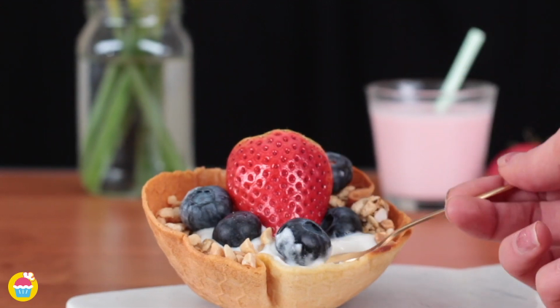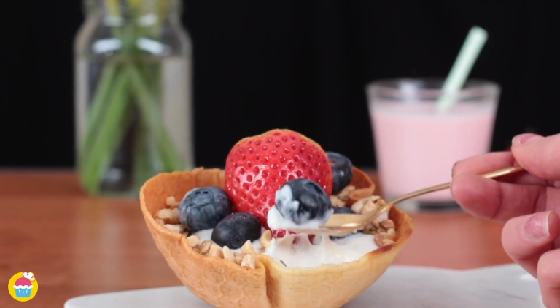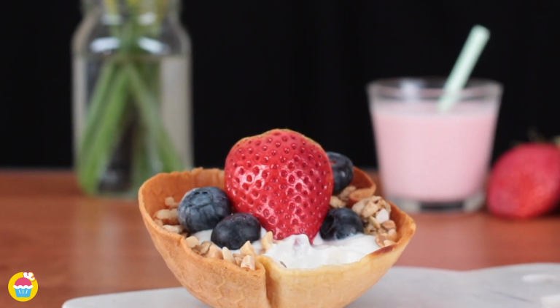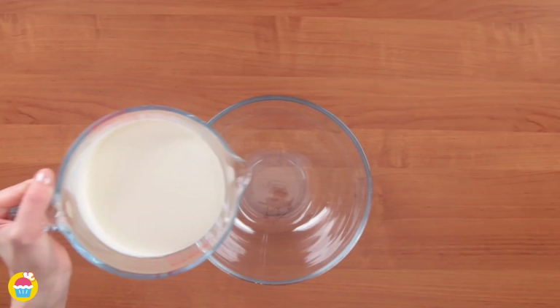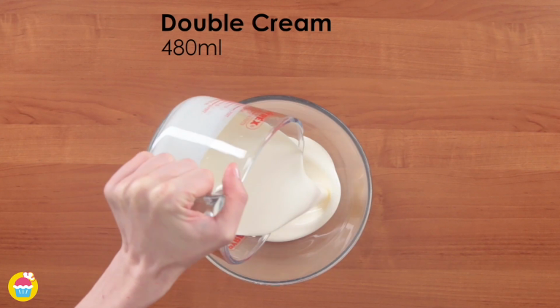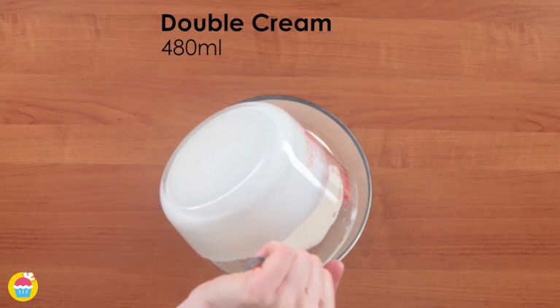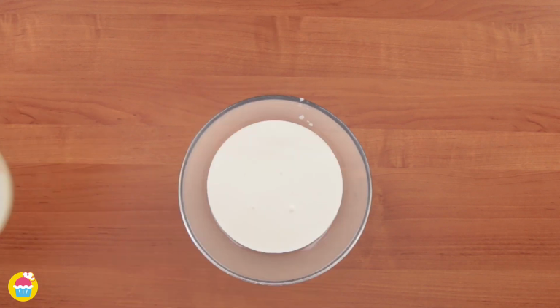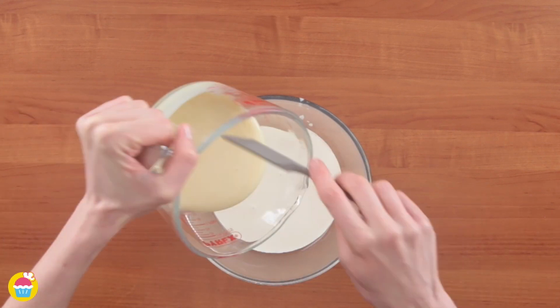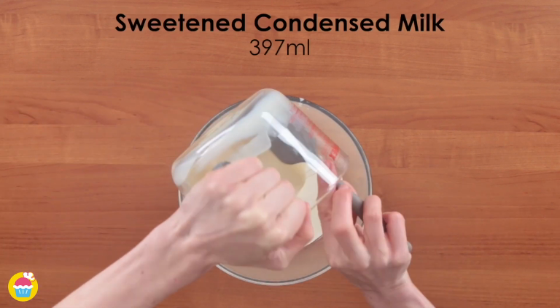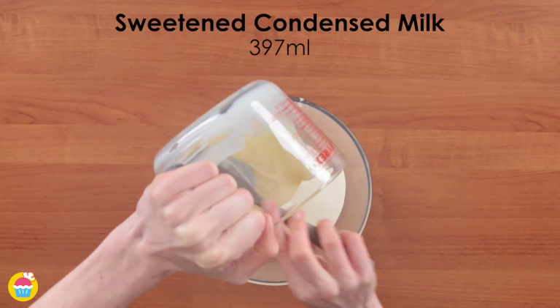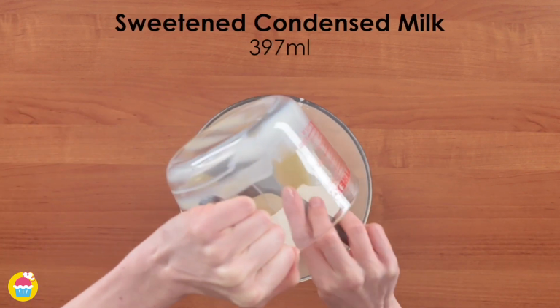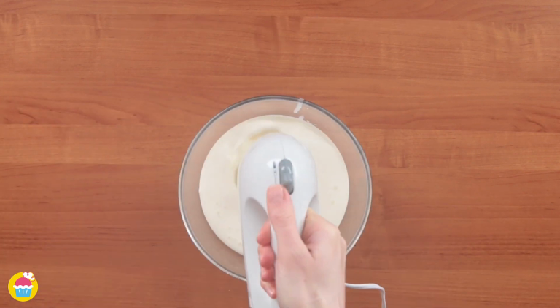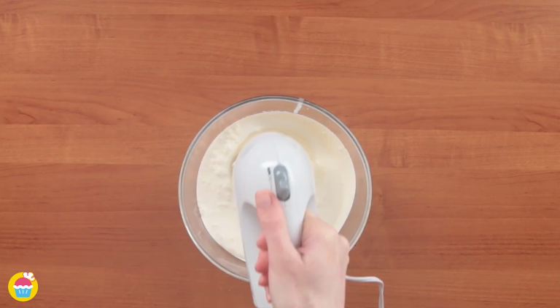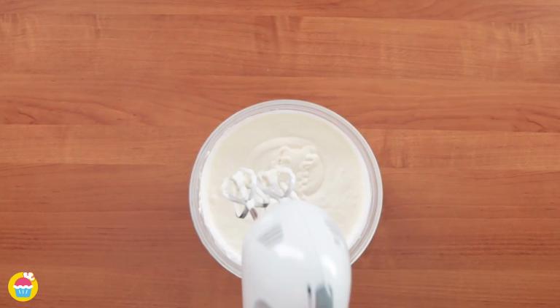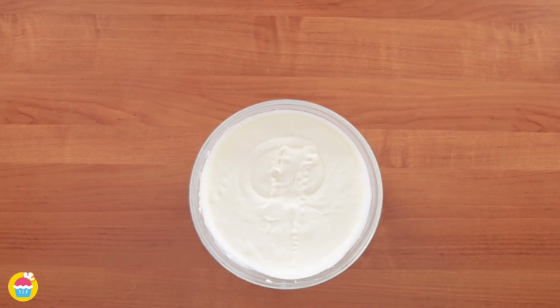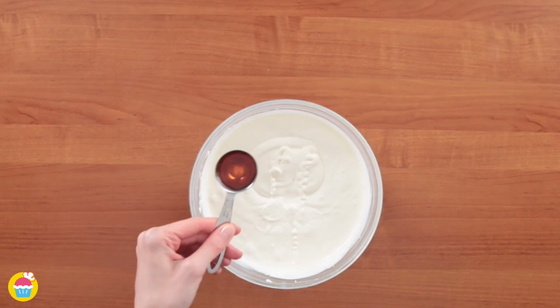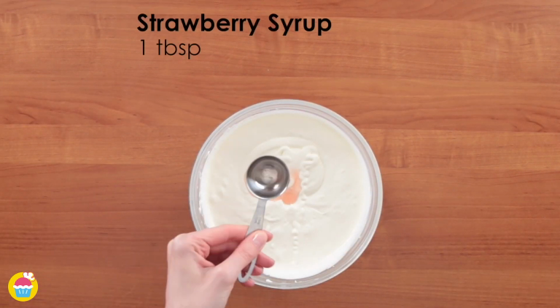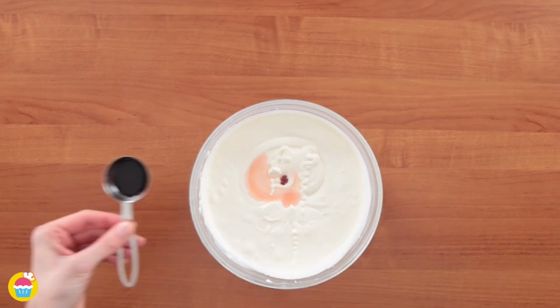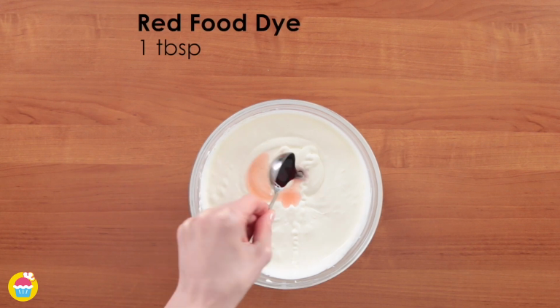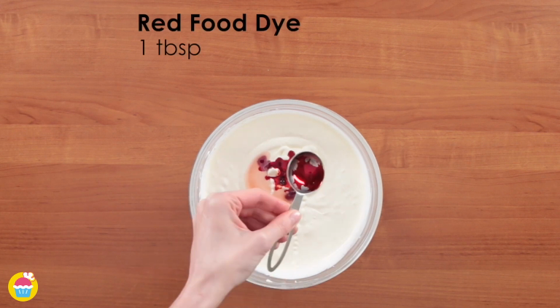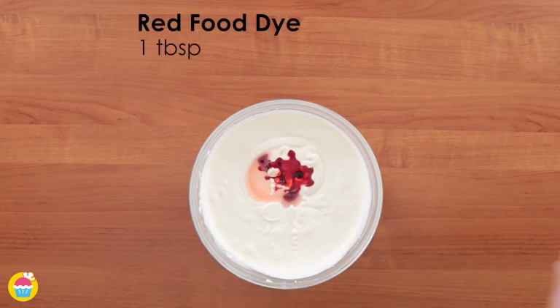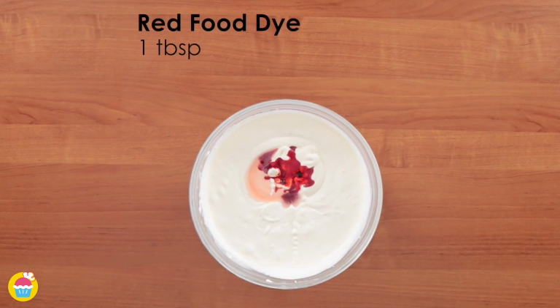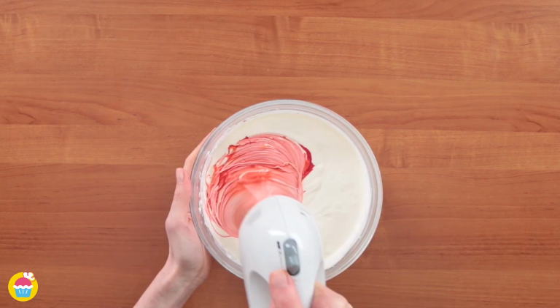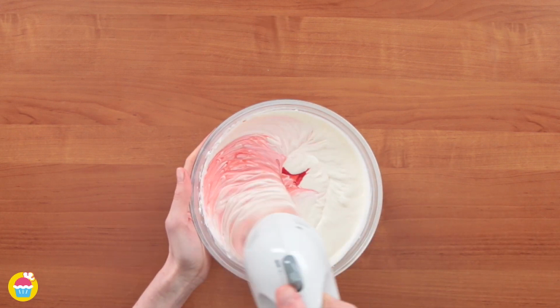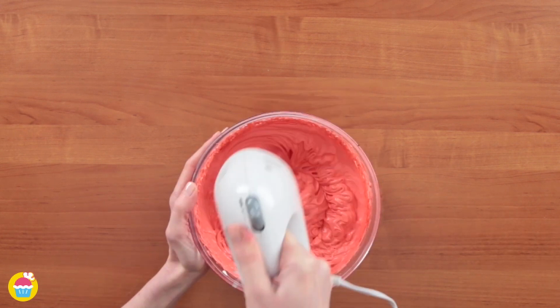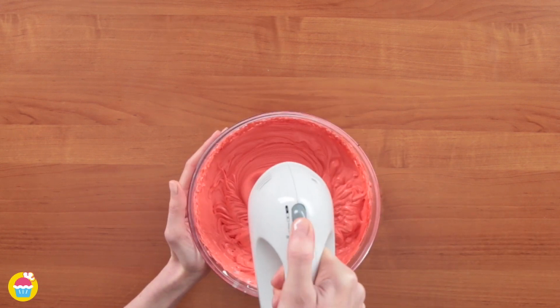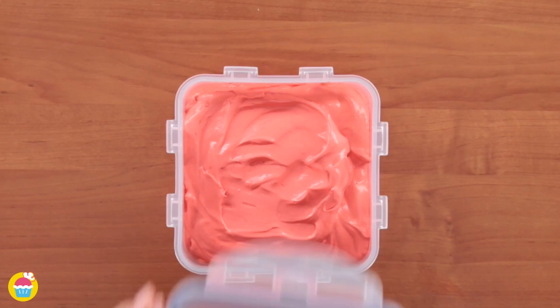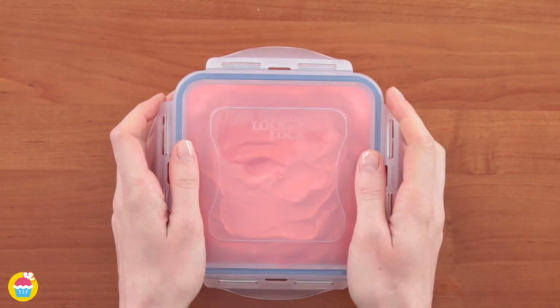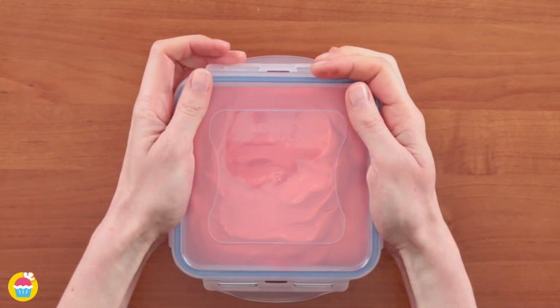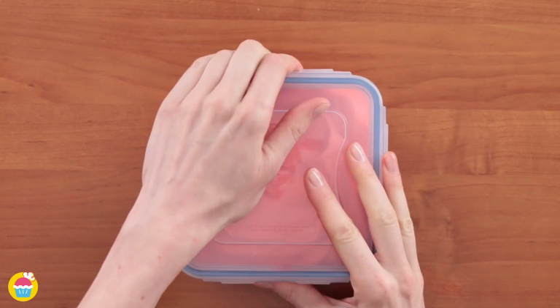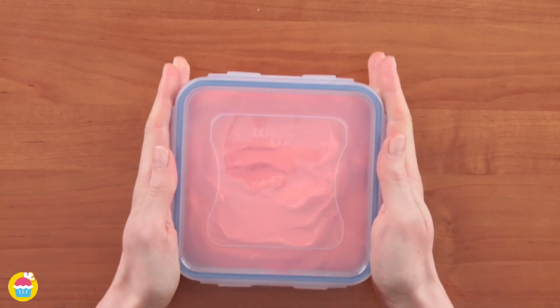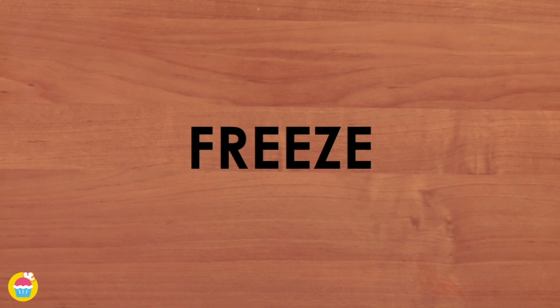Next, add 480 millilitres of double cream, 397 millilitres of sweetened condensed milk, one tablespoon of strawberry syrup, one tablespoon of red food colouring and mix together. Stick in an airtight container and freeze.